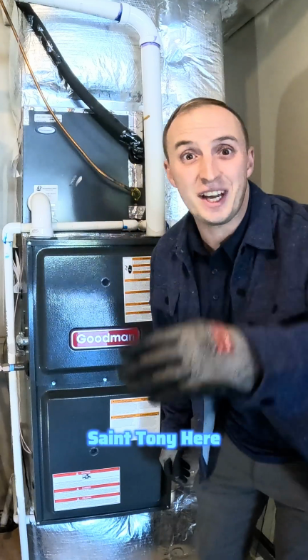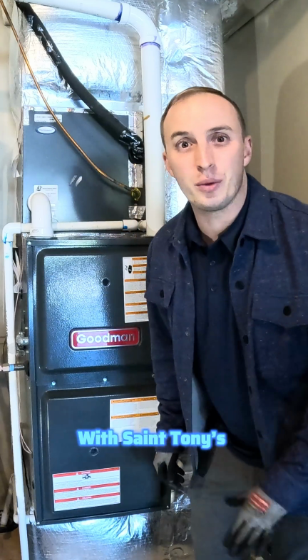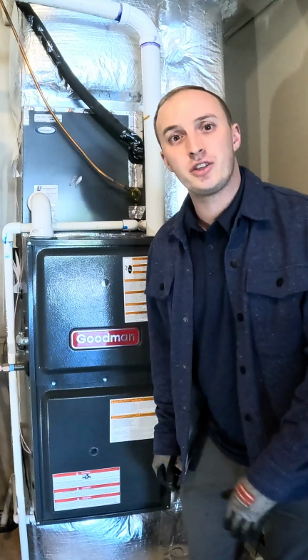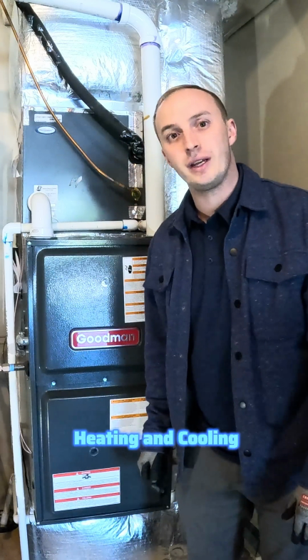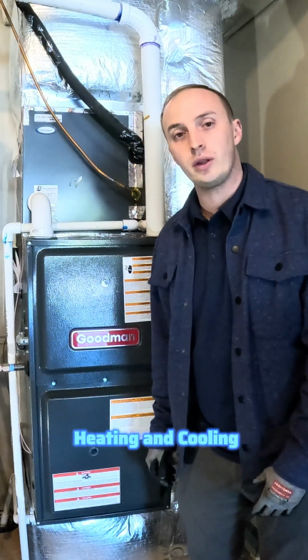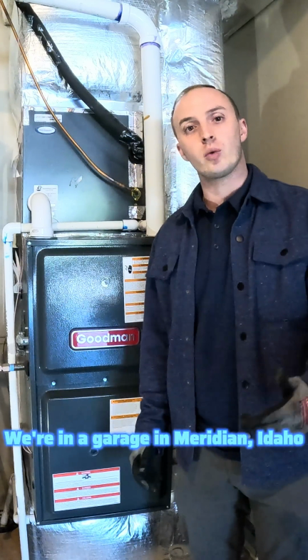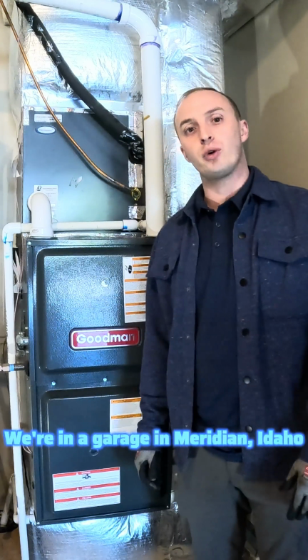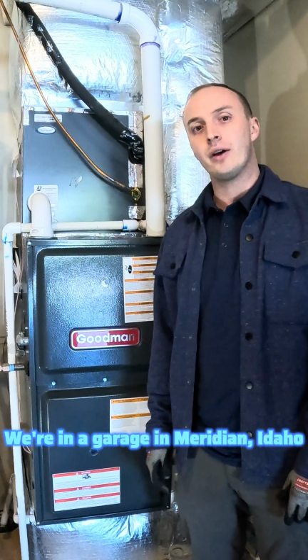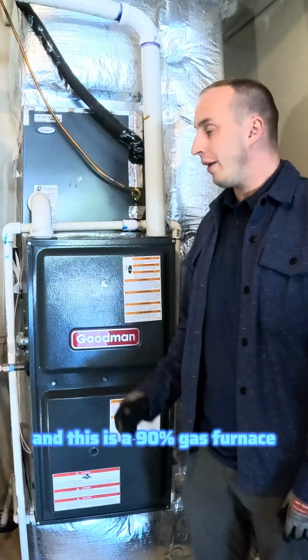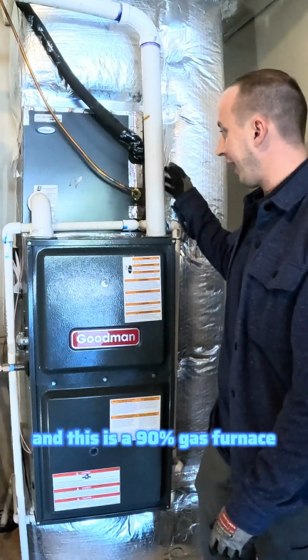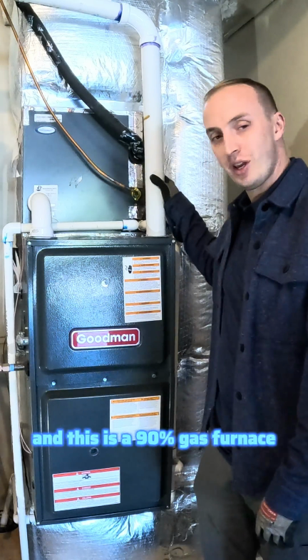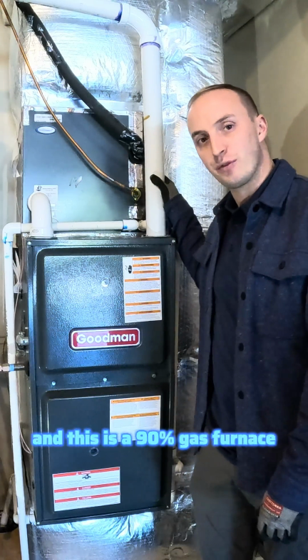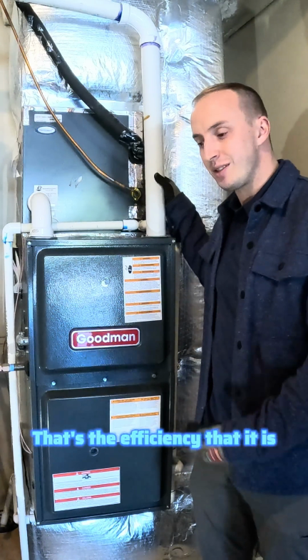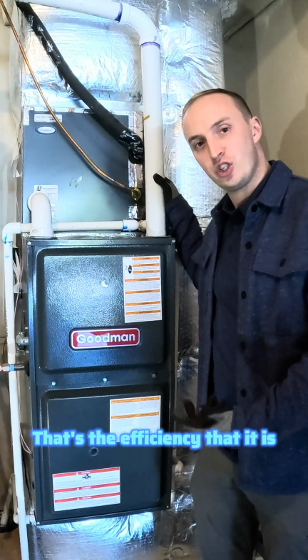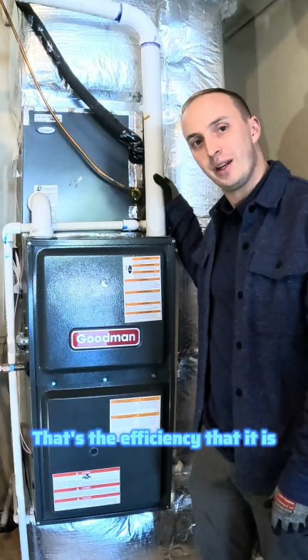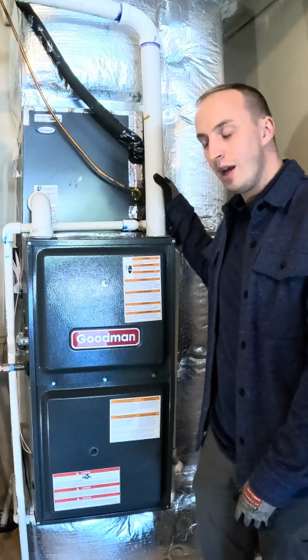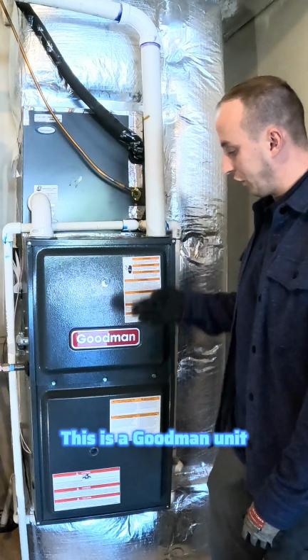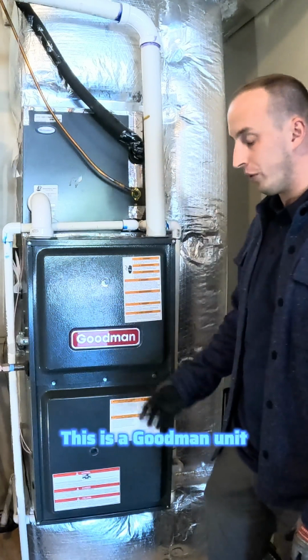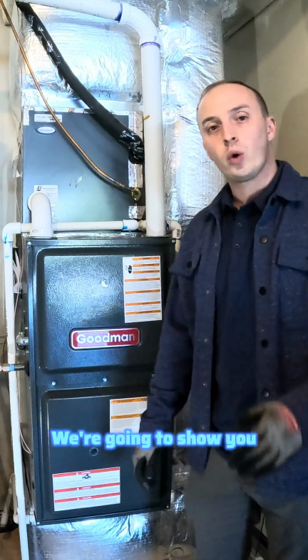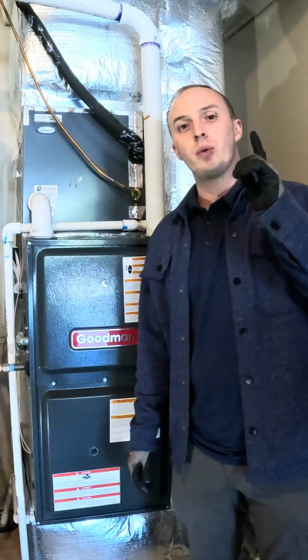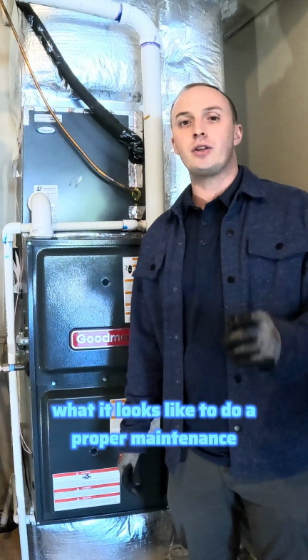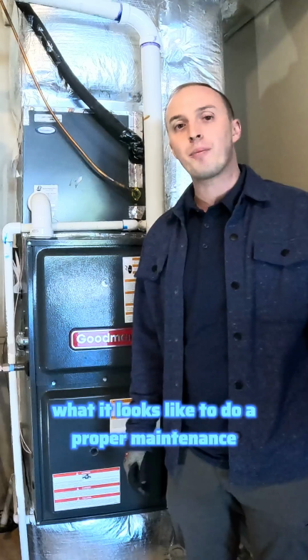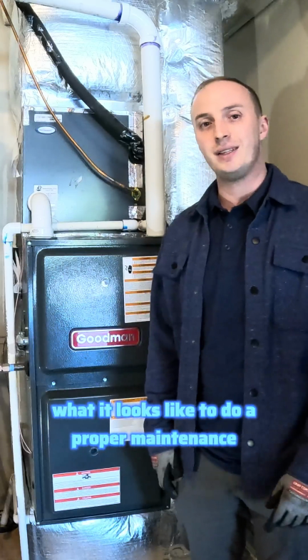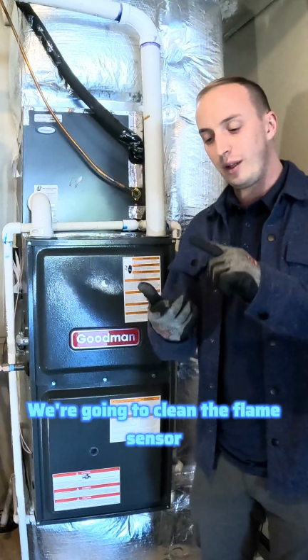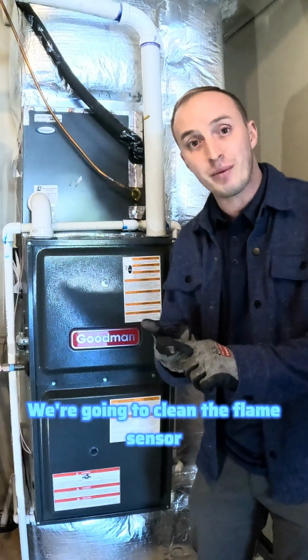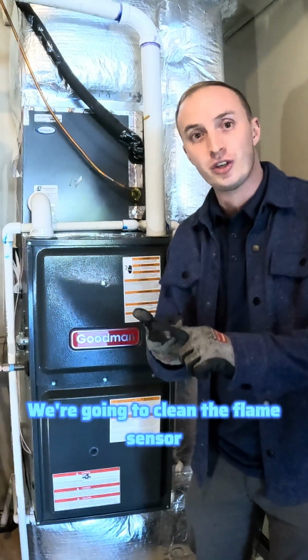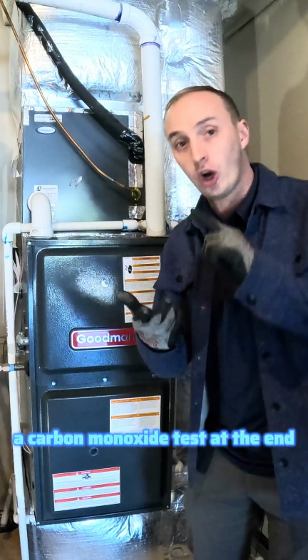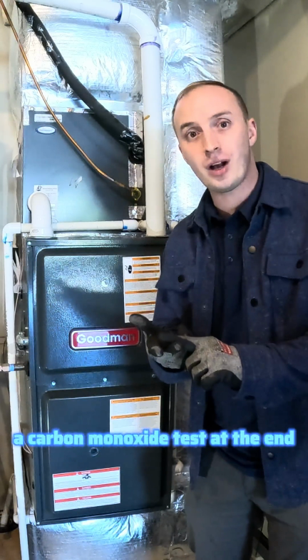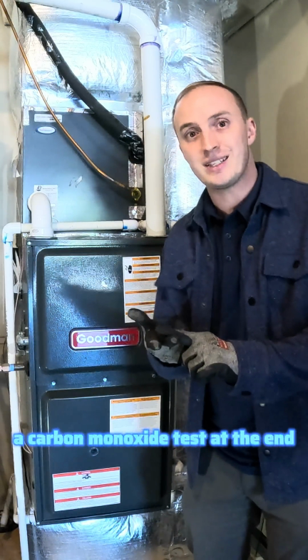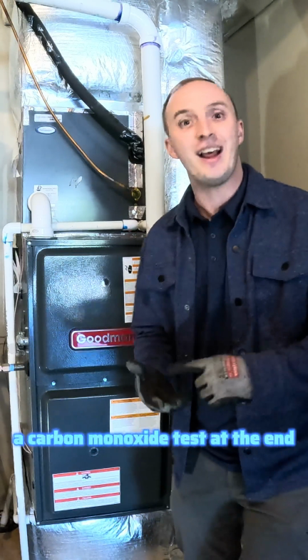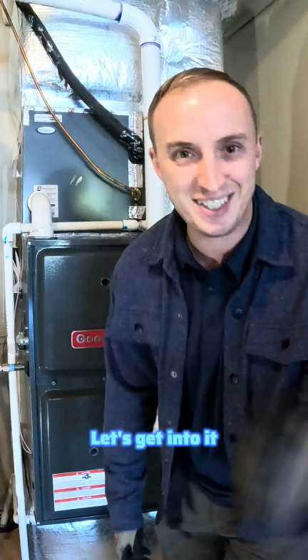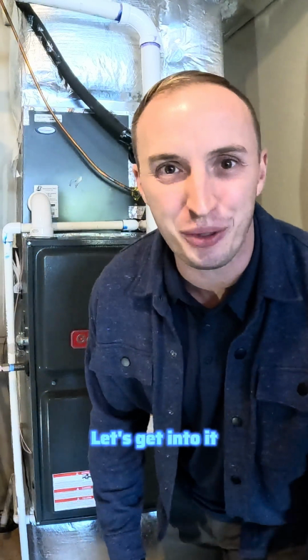St. Tony here with St. Tony's Heating and Cooling. We're in a garage in Meridian, Idaho, and this is a 90% gas furnace — that's the efficiency rating. This is a Goodman unit. We're going to show you what it looks like to do a proper maintenance. We're going to clean the flame sensor and do a carbon monoxide test at the end. Let's get into it.